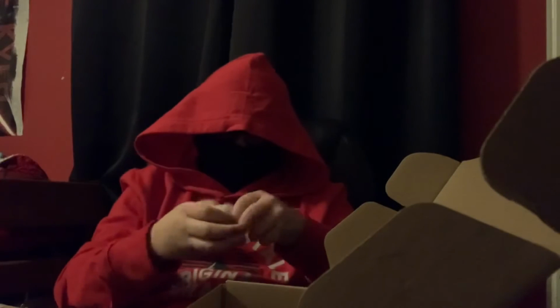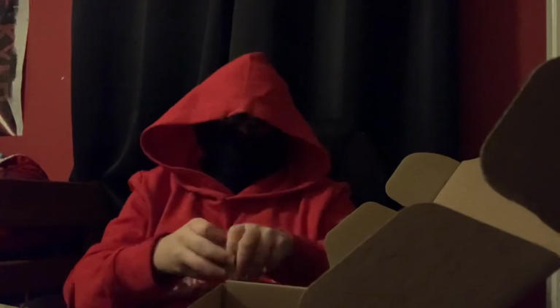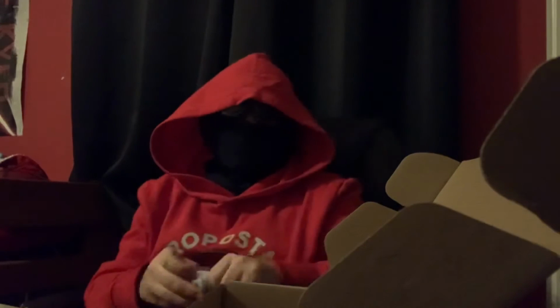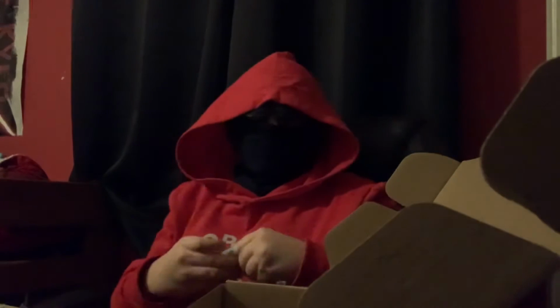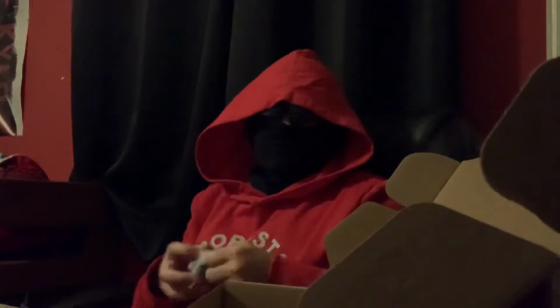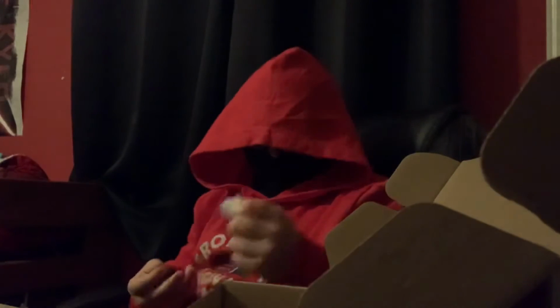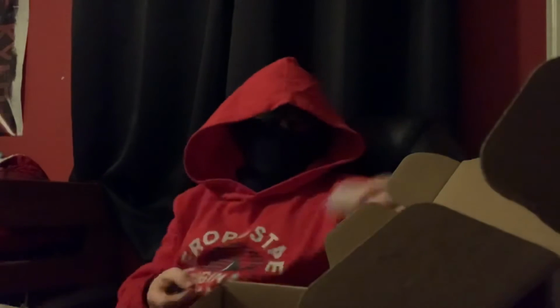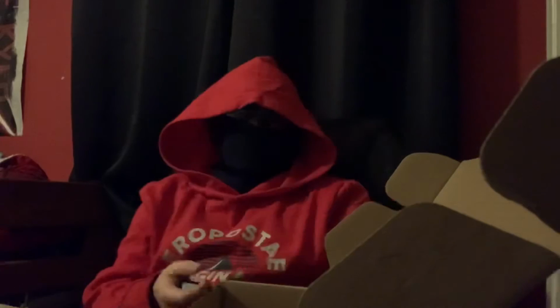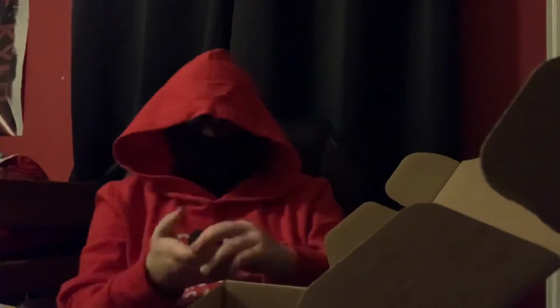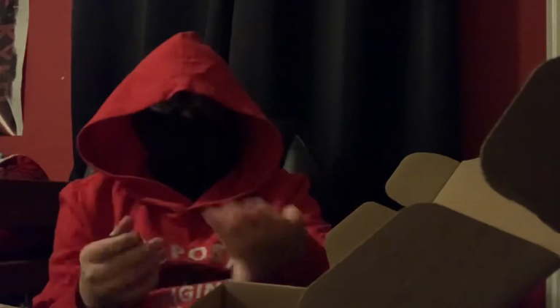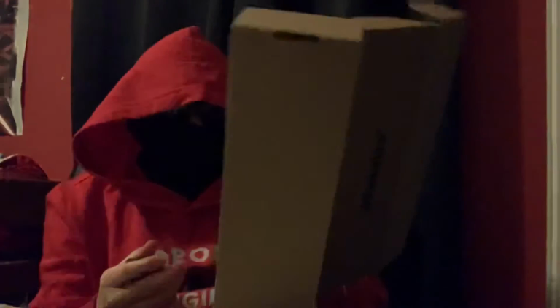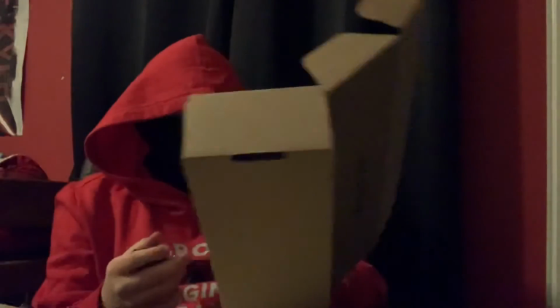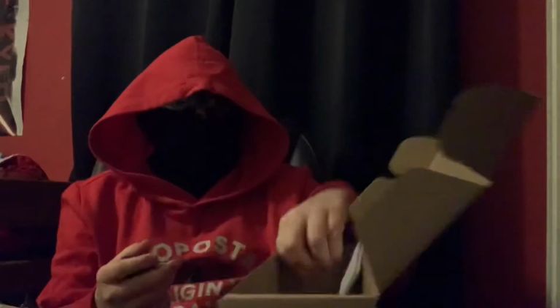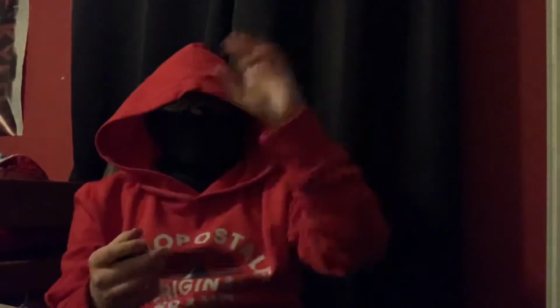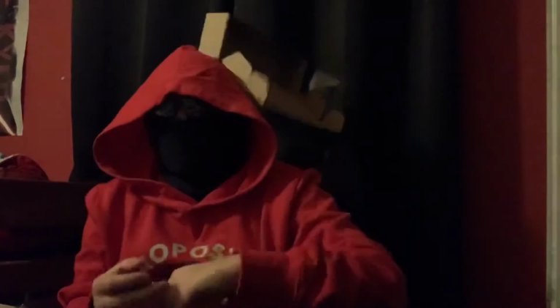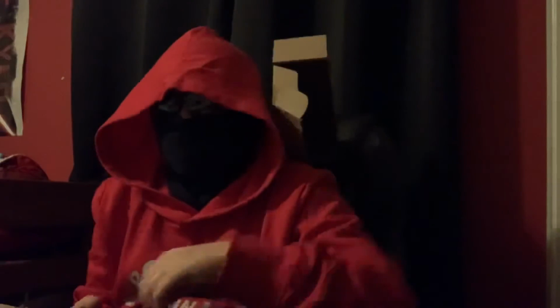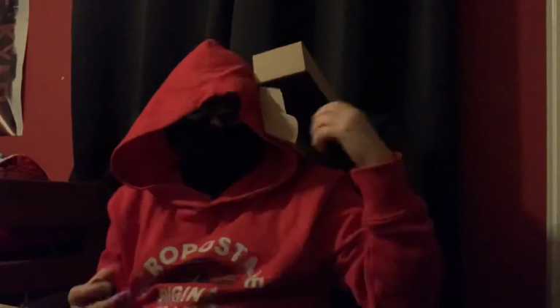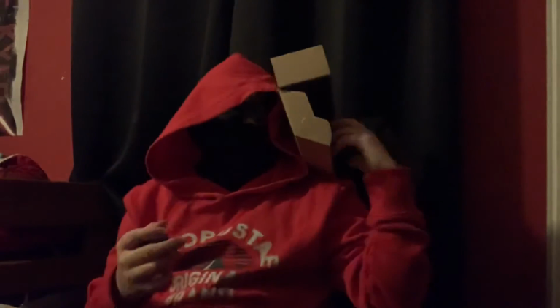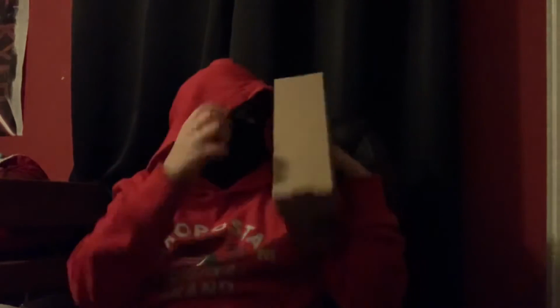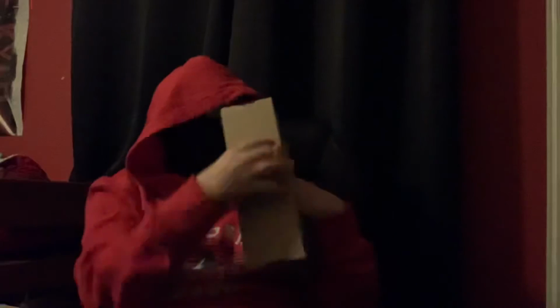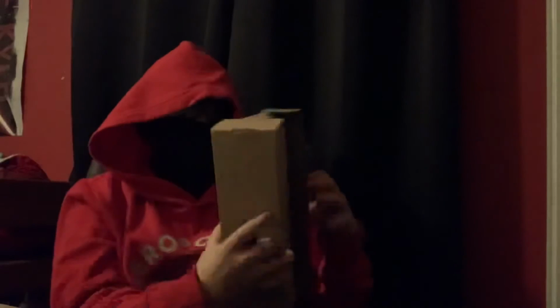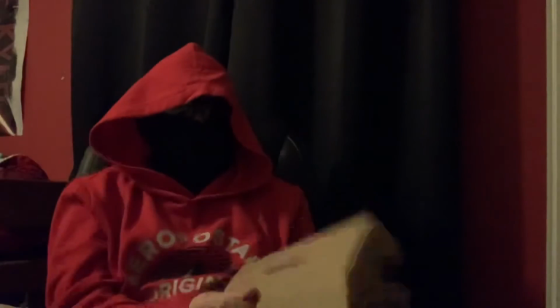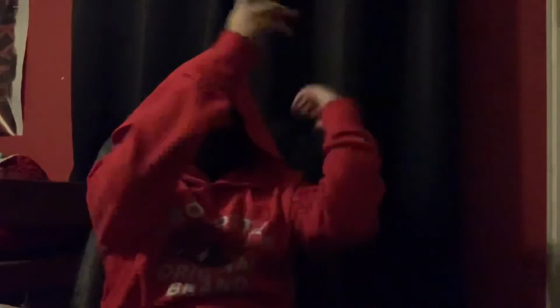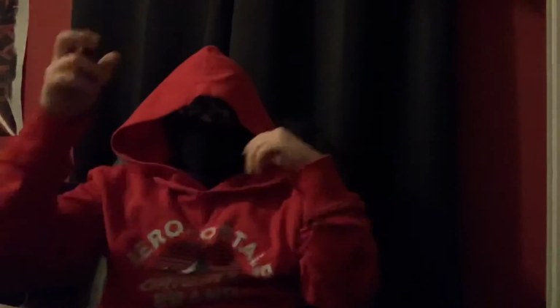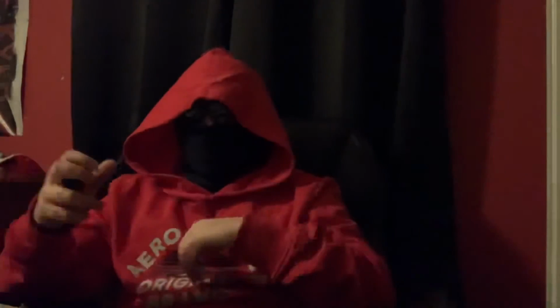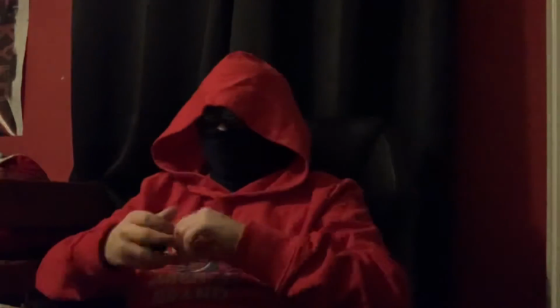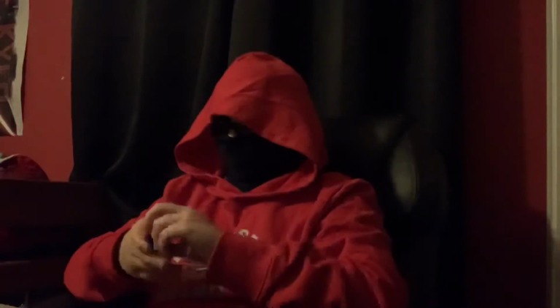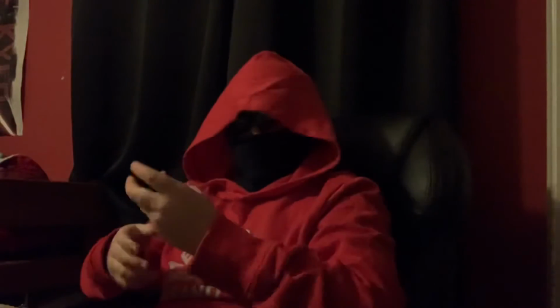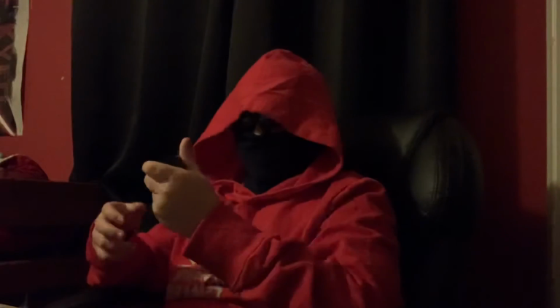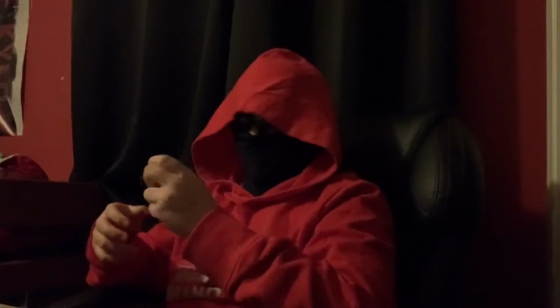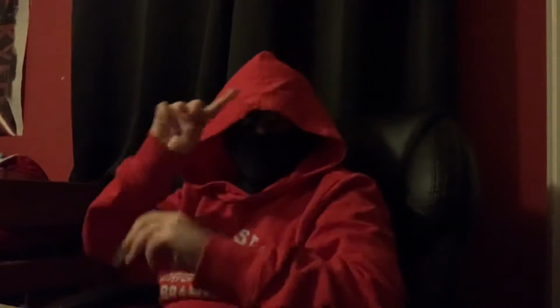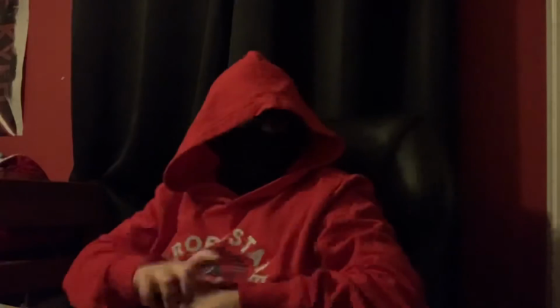I got super strength. Anything else in this box? Nope. Ow. There we go. I just hit my curtains — I saw that in the camera.